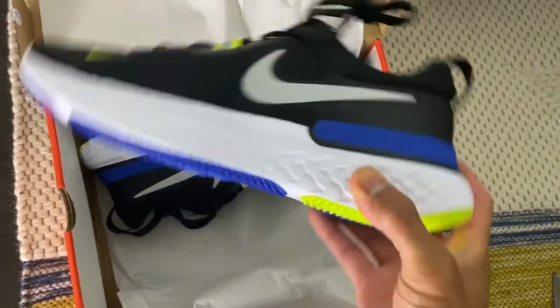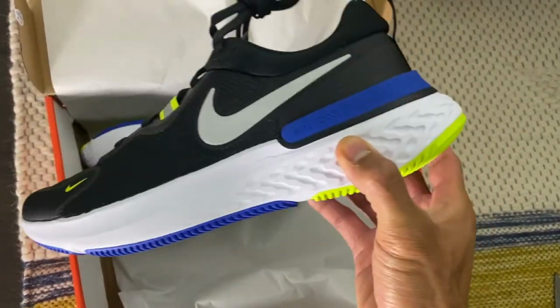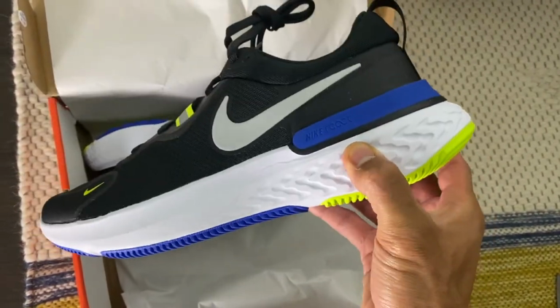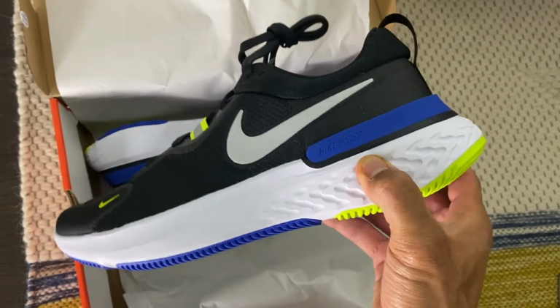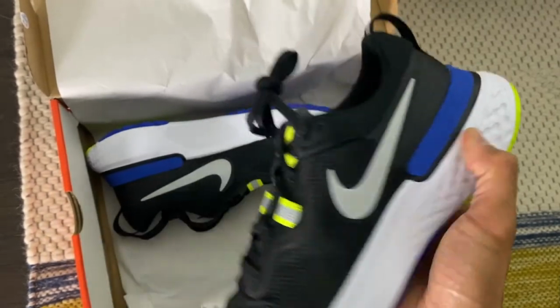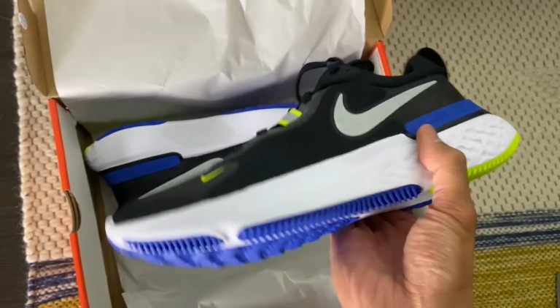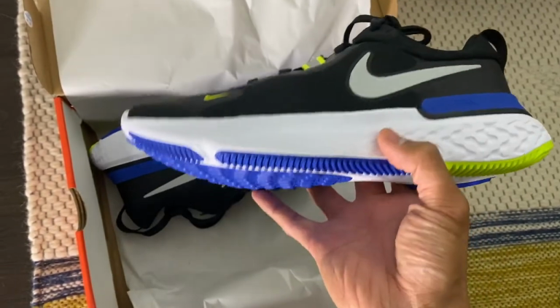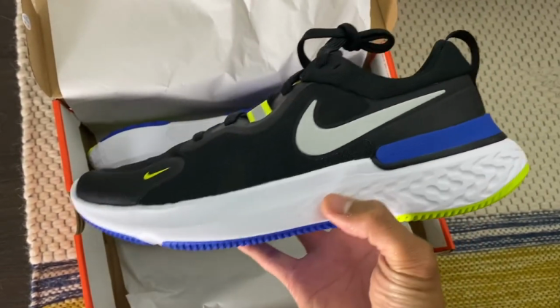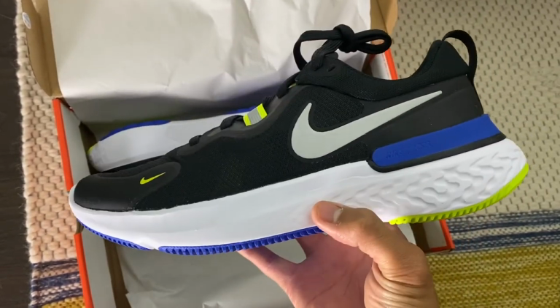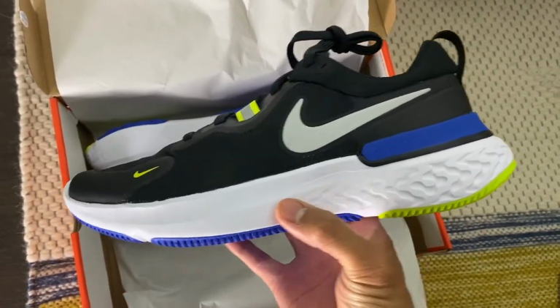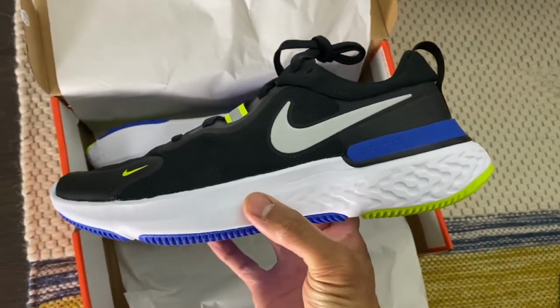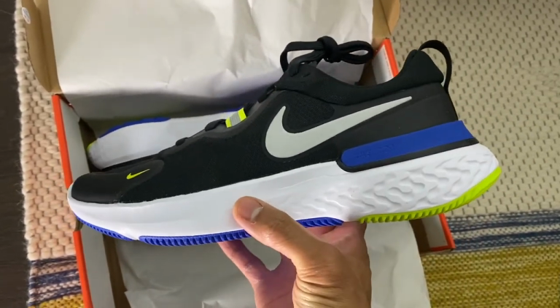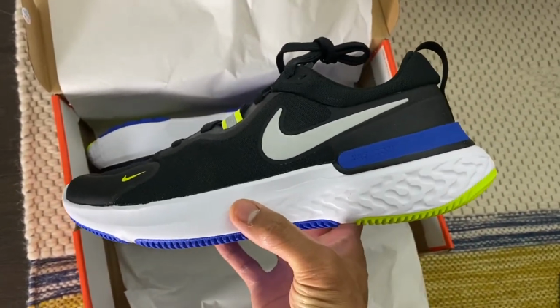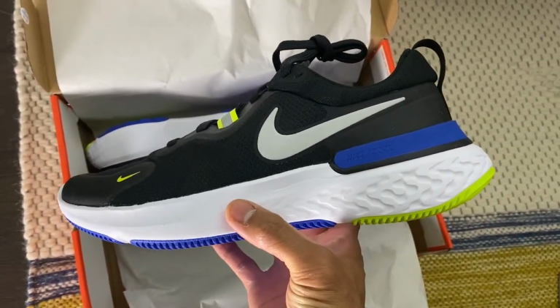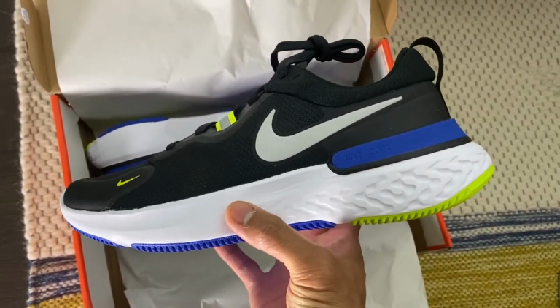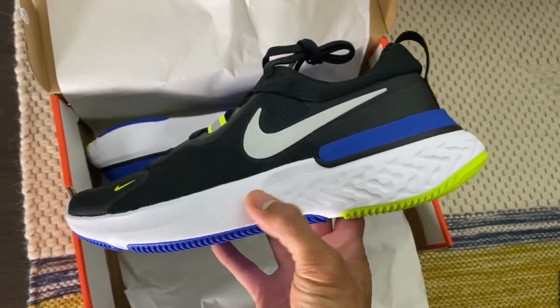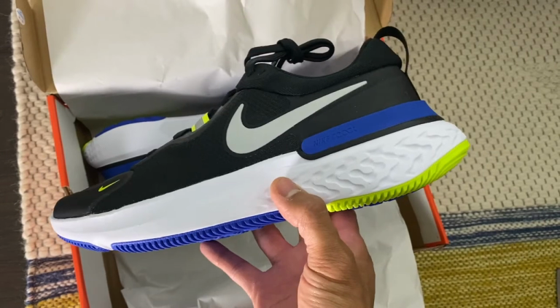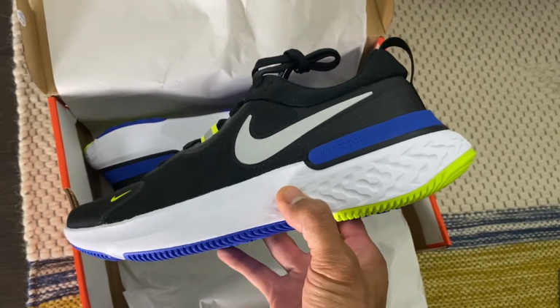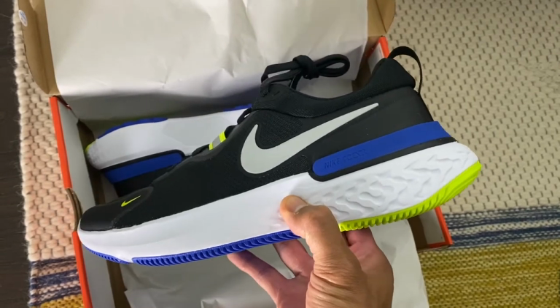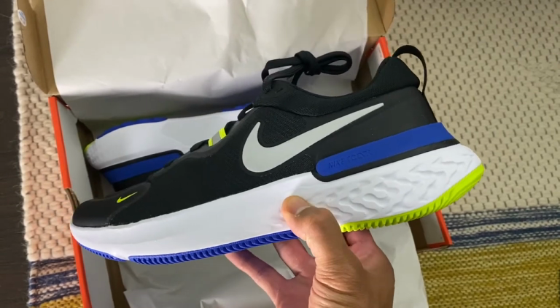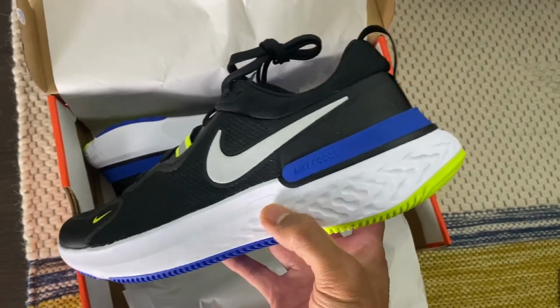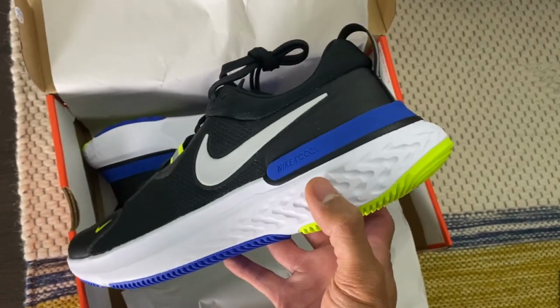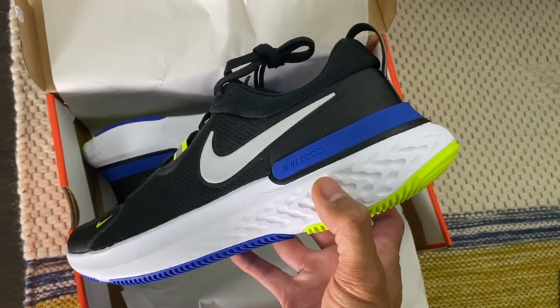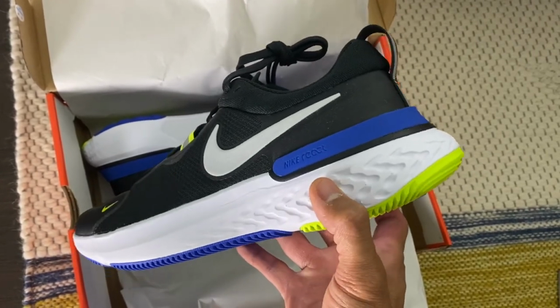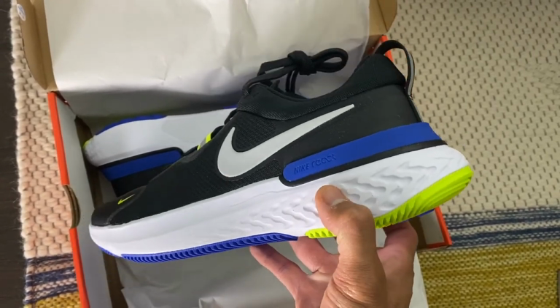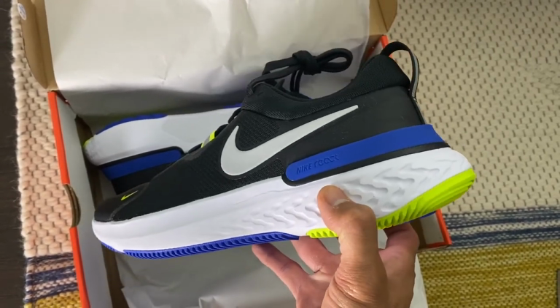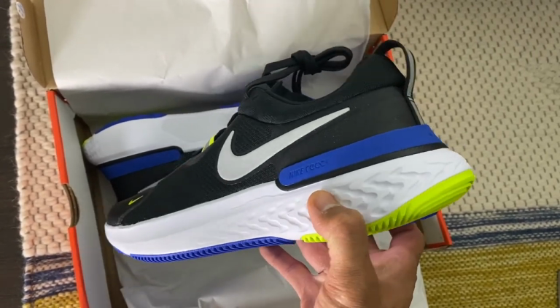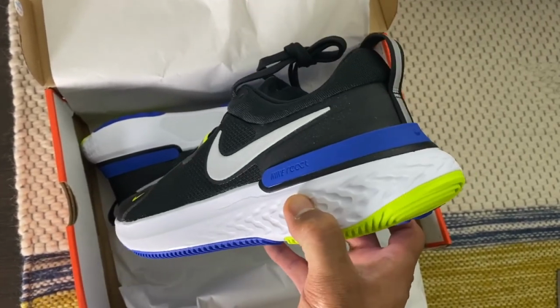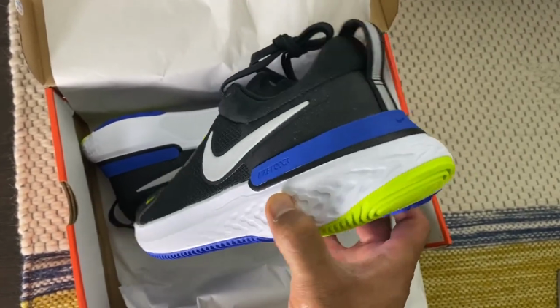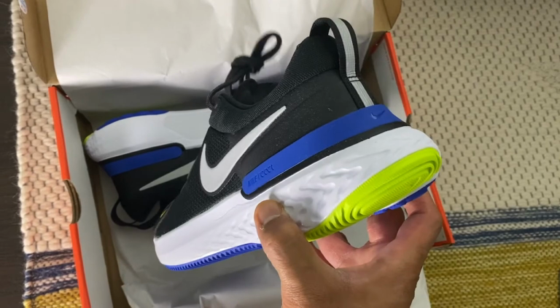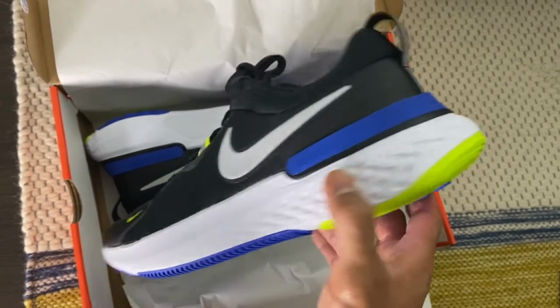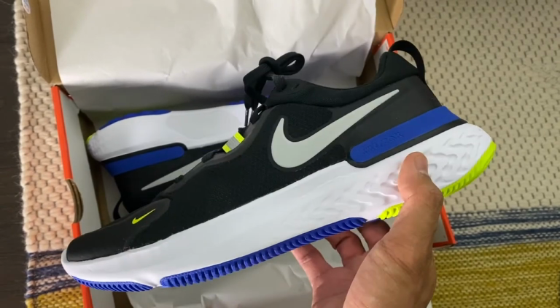Unlike the Pegasus, where it has the zoom bag in the forefoot, this is full React. And for anyone that has walked or run in React, it's soft but responsive.